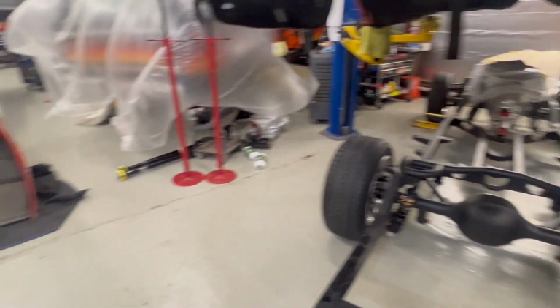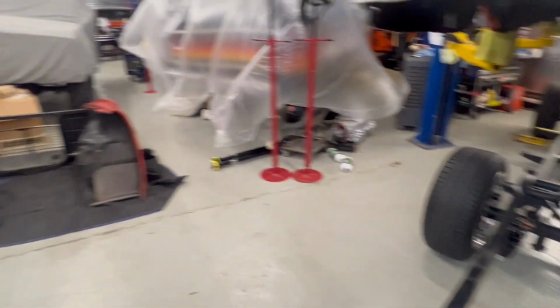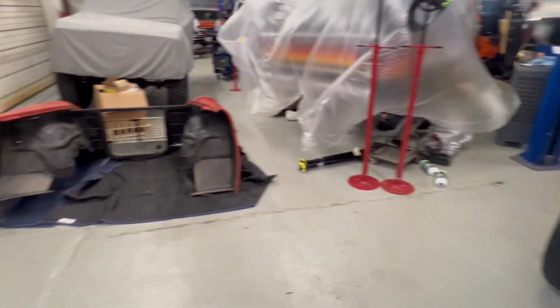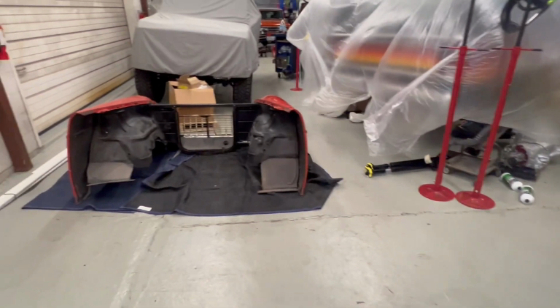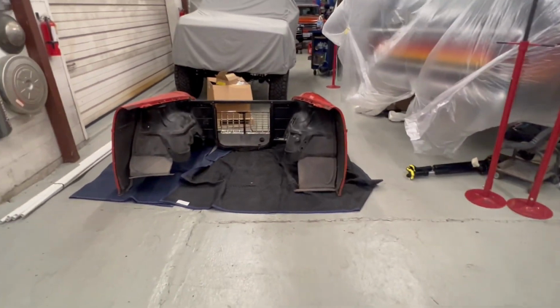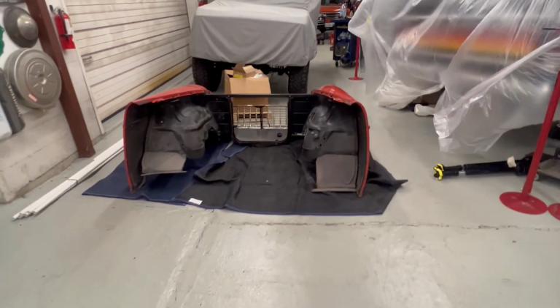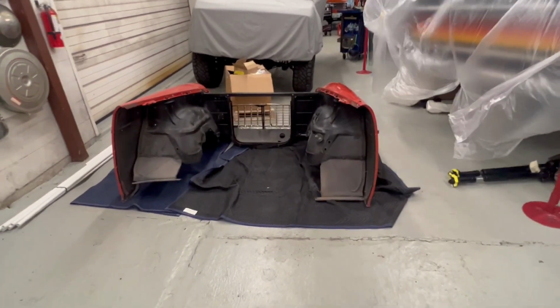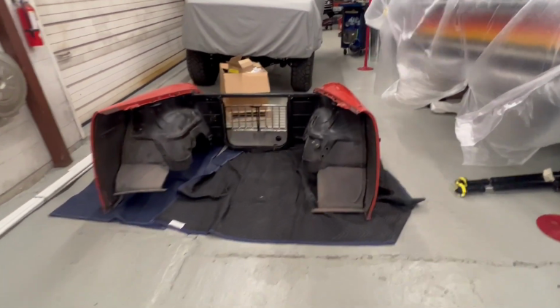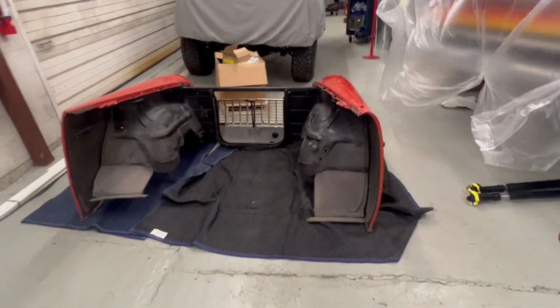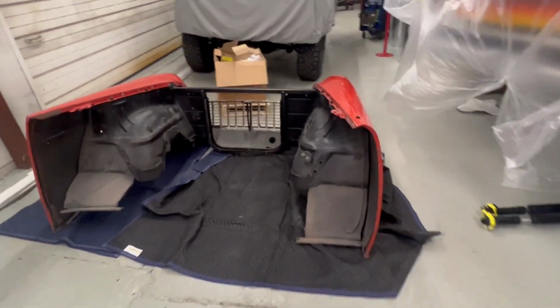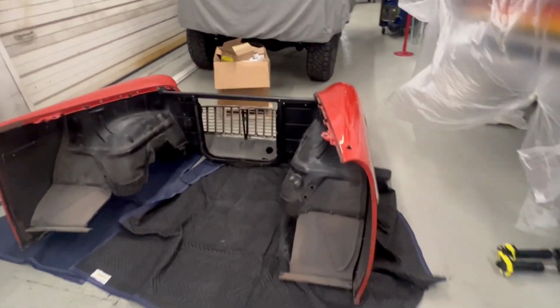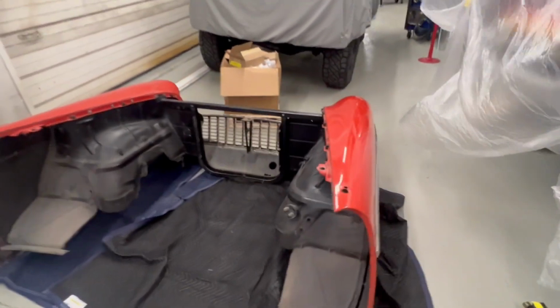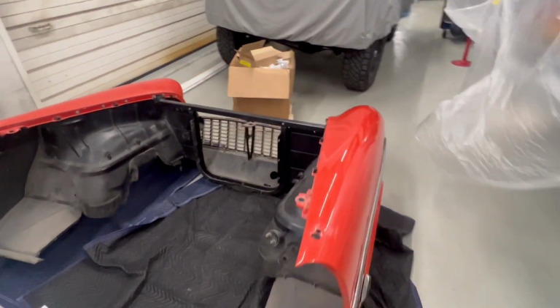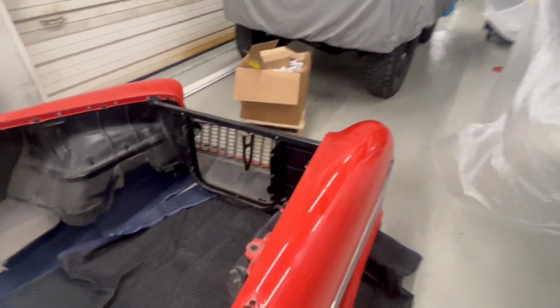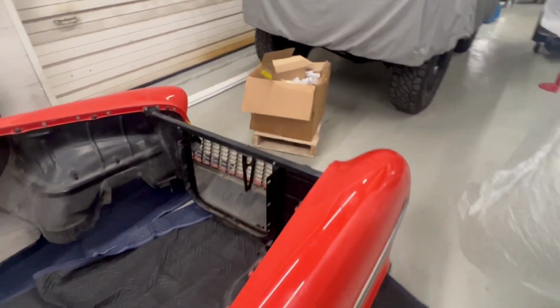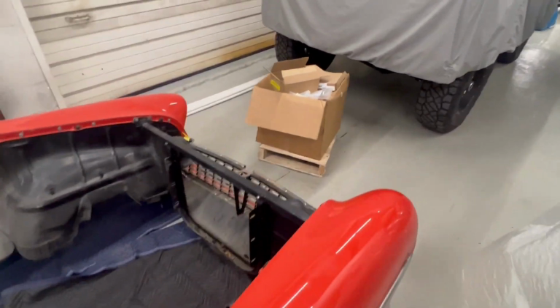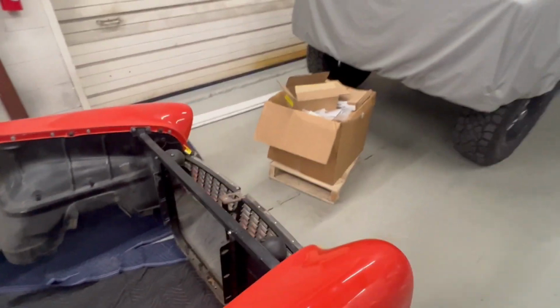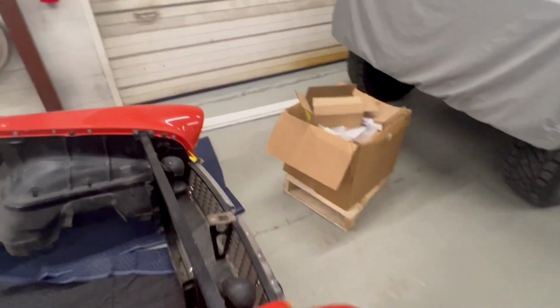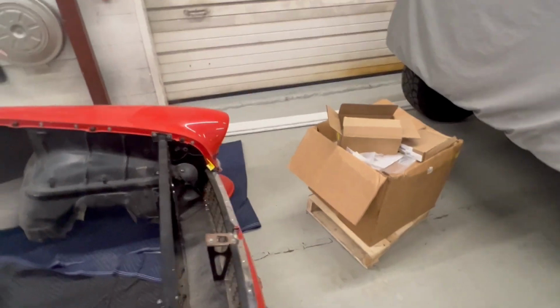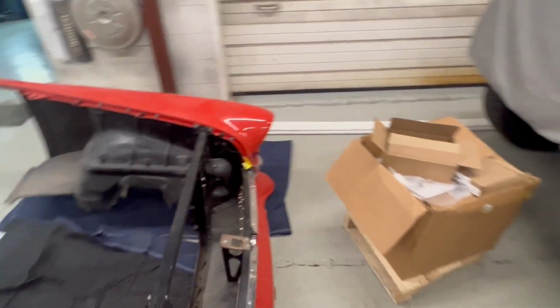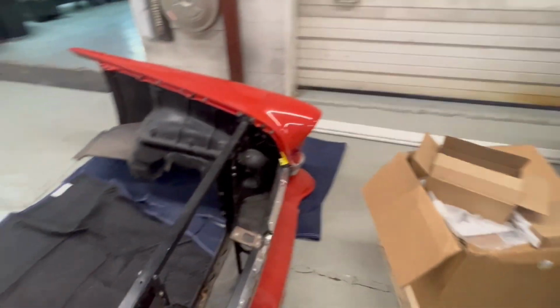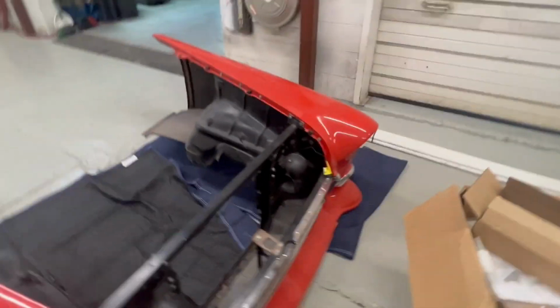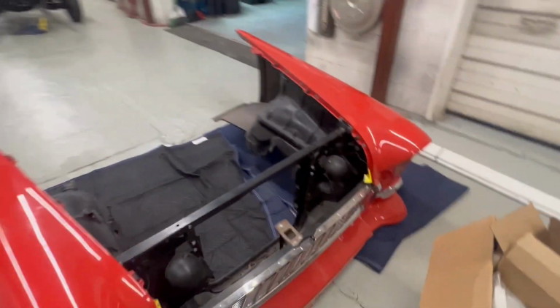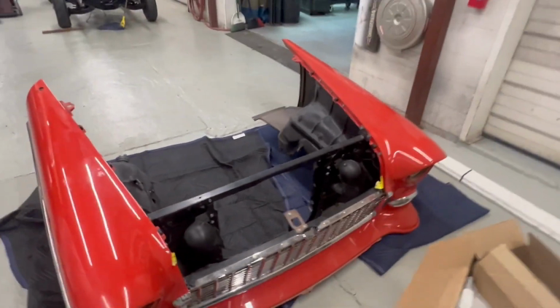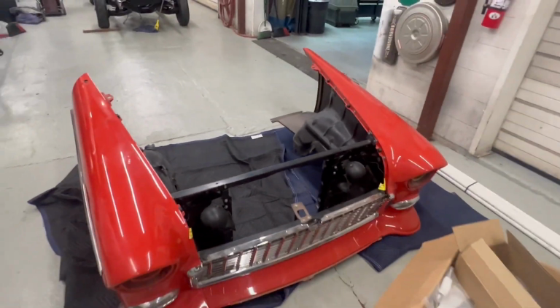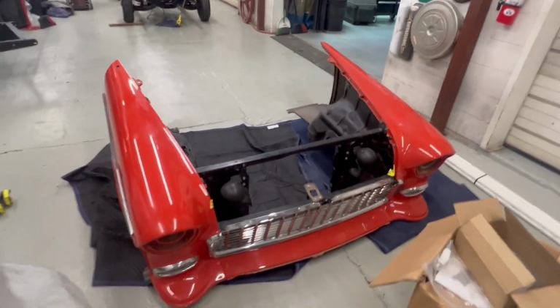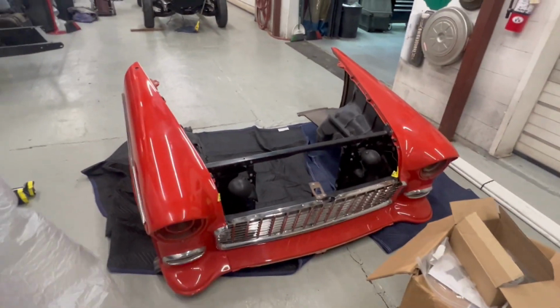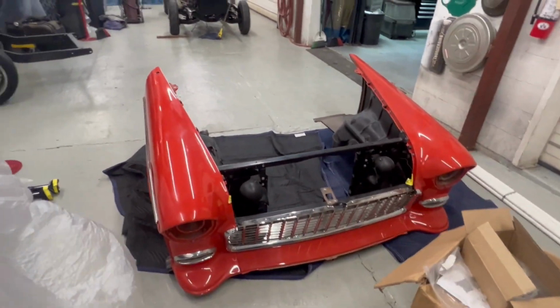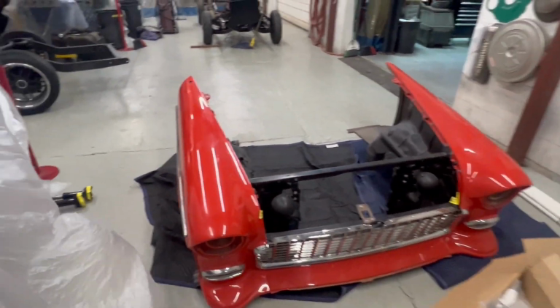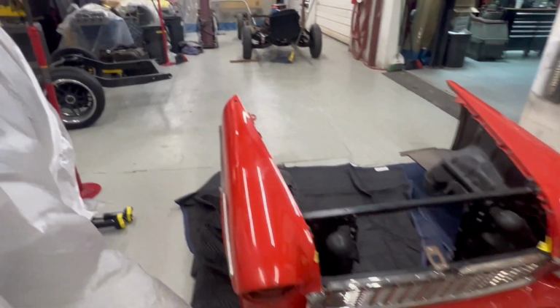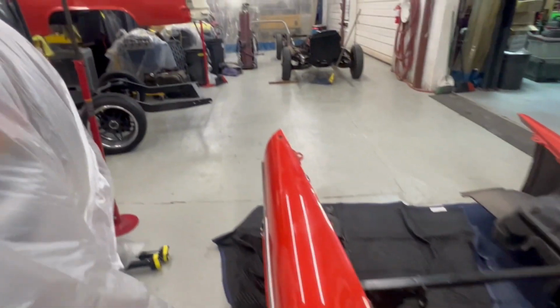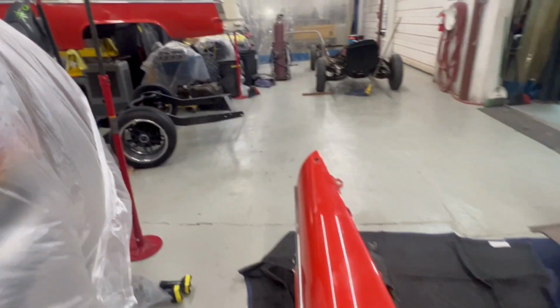Here's the front clip that we will put on there to make sure that it lines up, so we don't have any hiccups when we start putting it back together after we've painted the body.